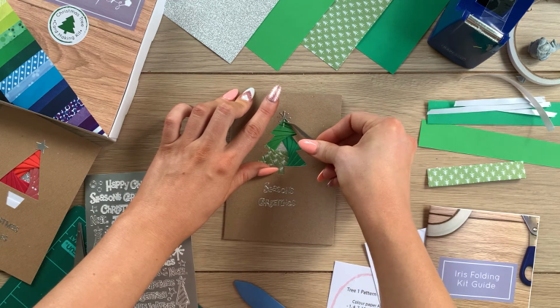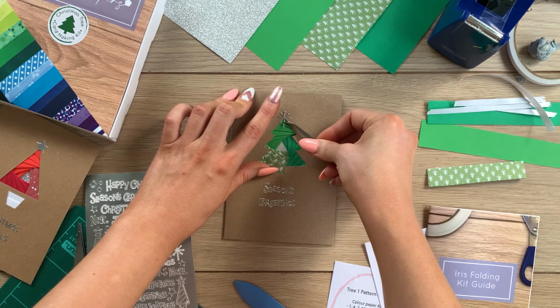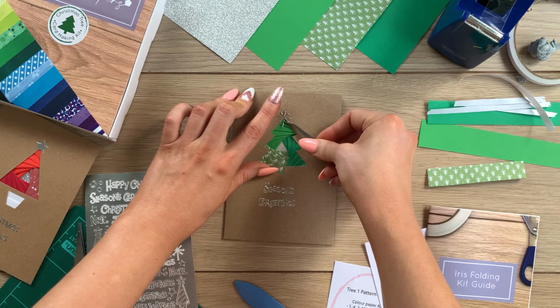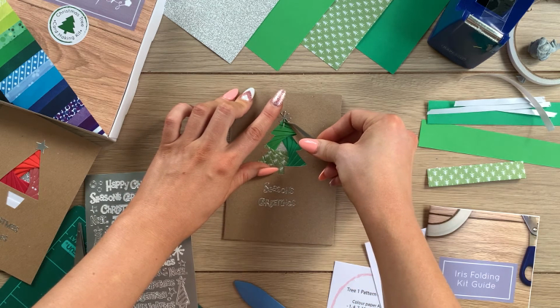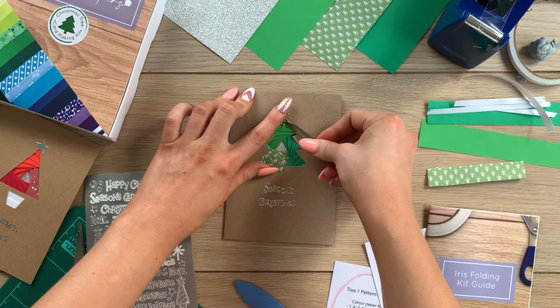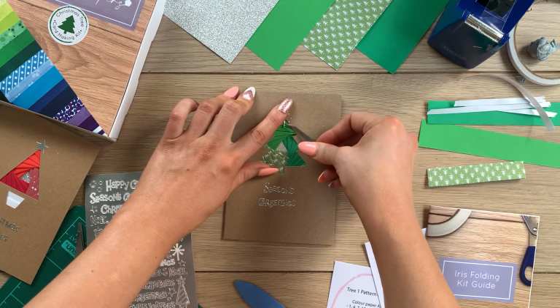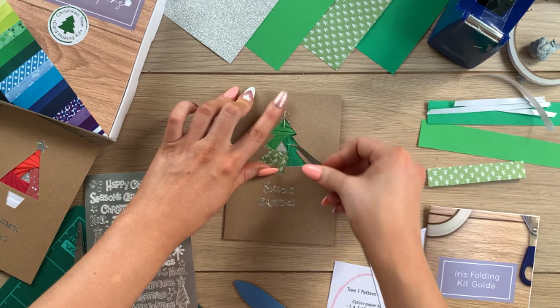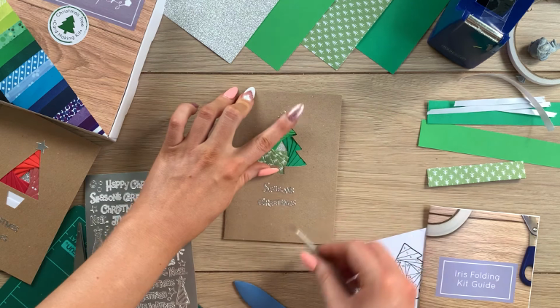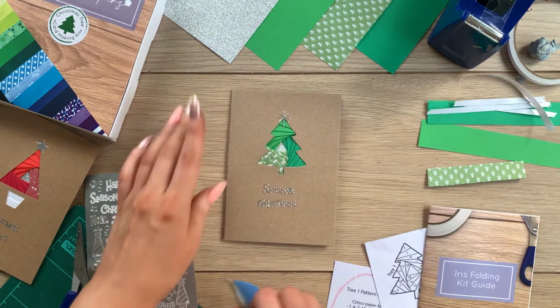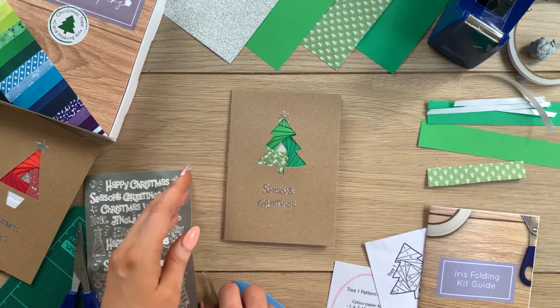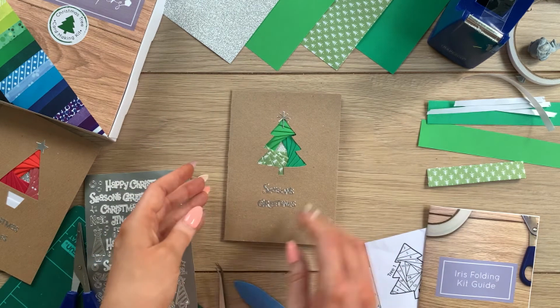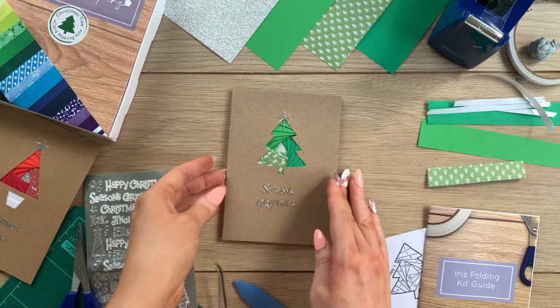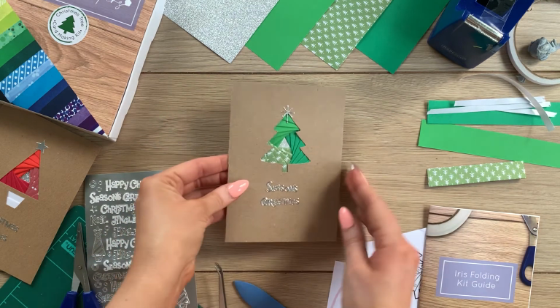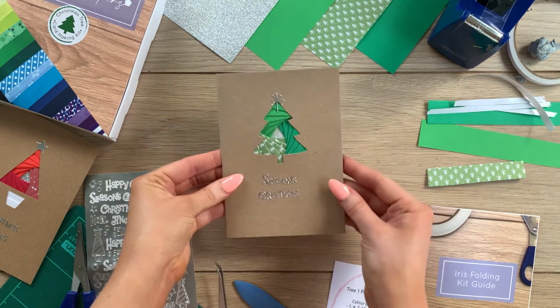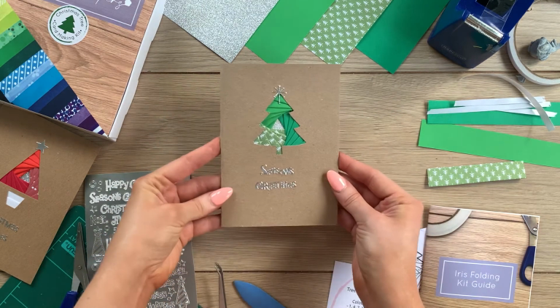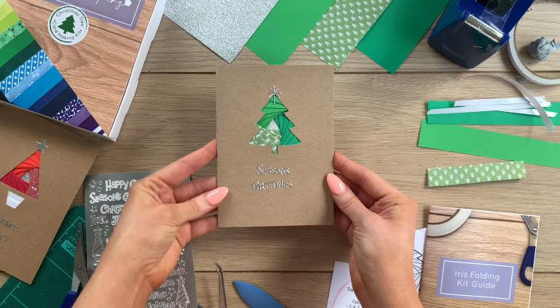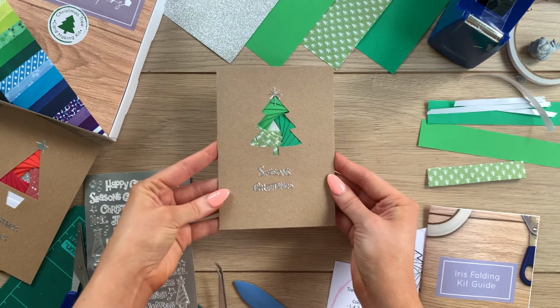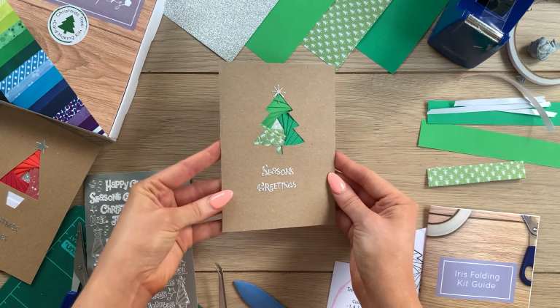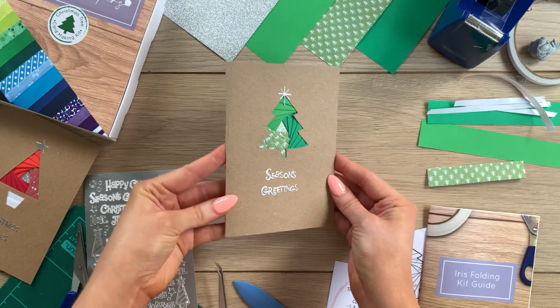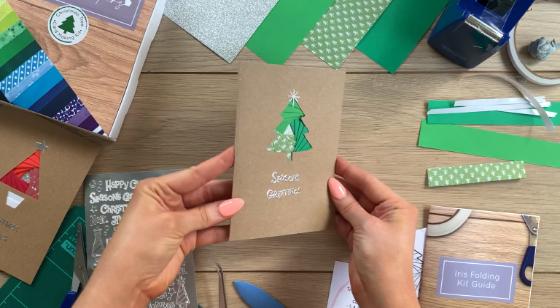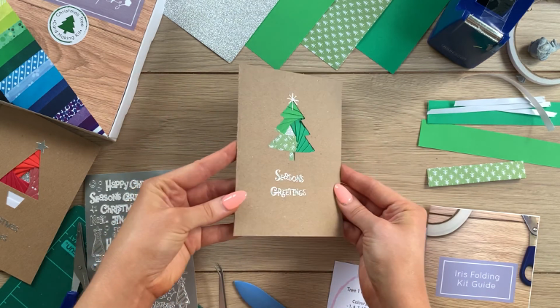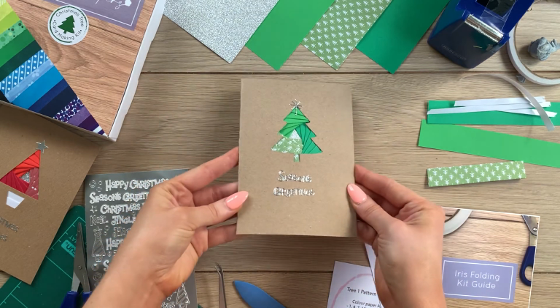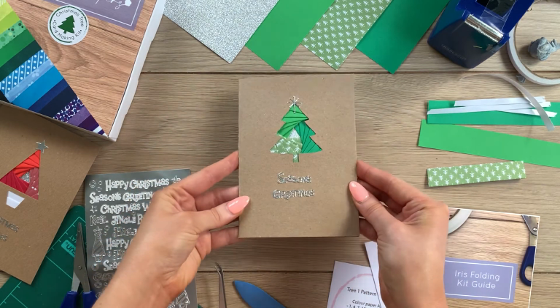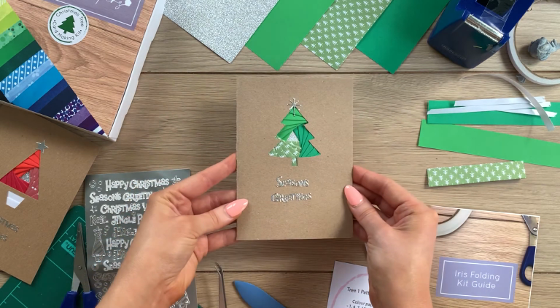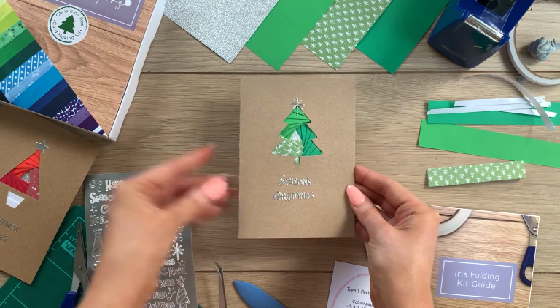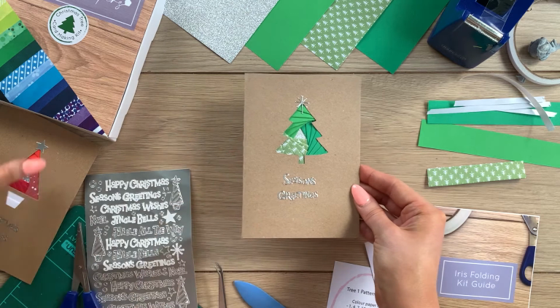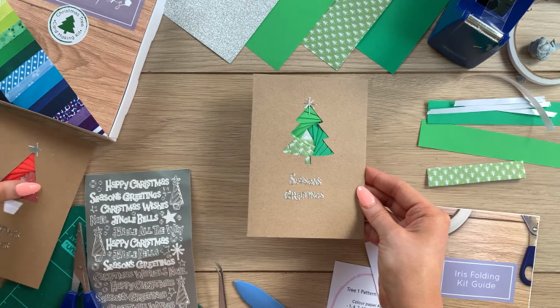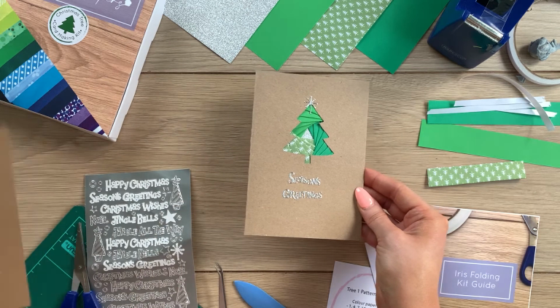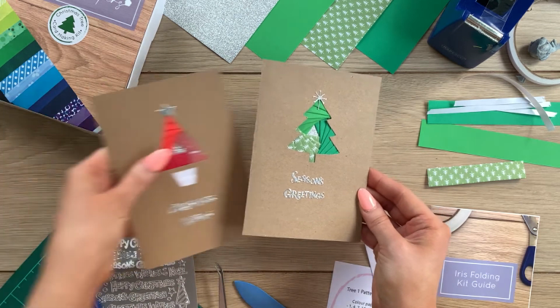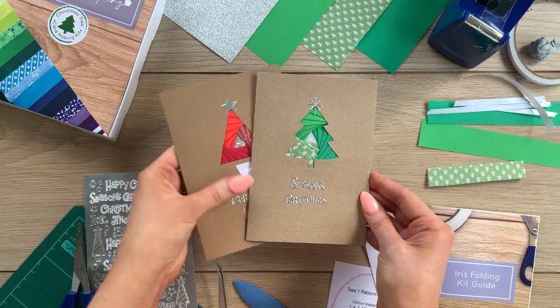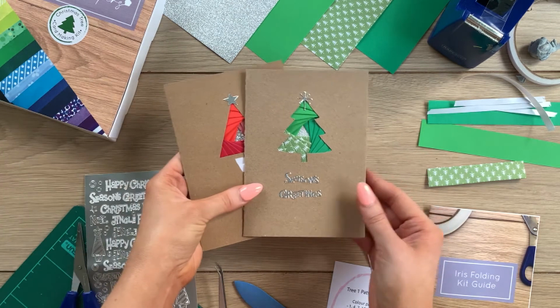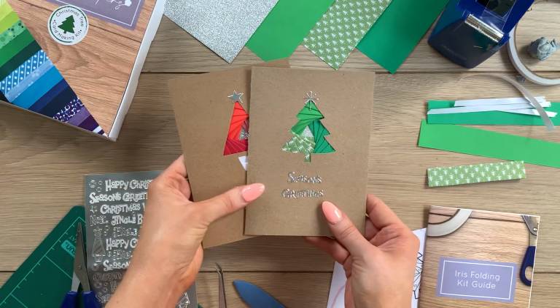There we go — there you have it: an iris folding Christmas tree greetings card. I hope you've enjoyed the tutorial today guys — don't forget to like and subscribe. See you next time!